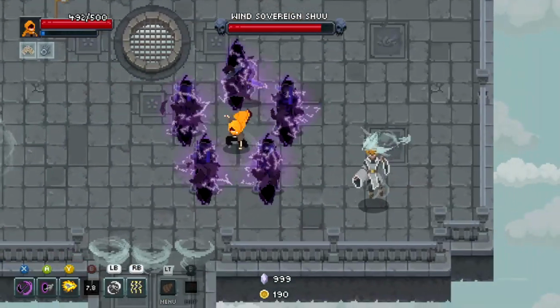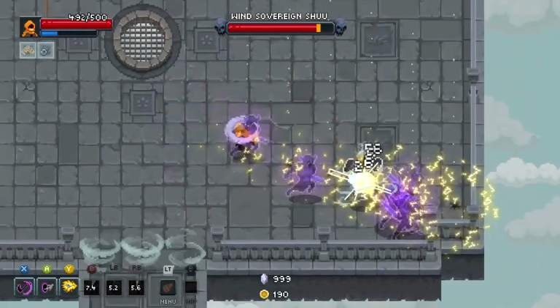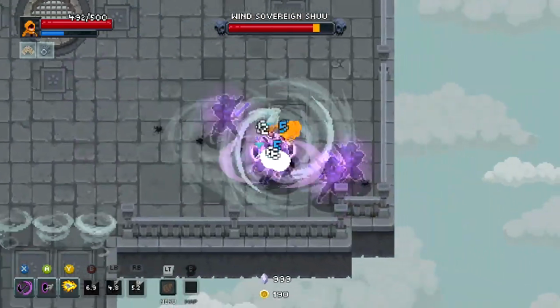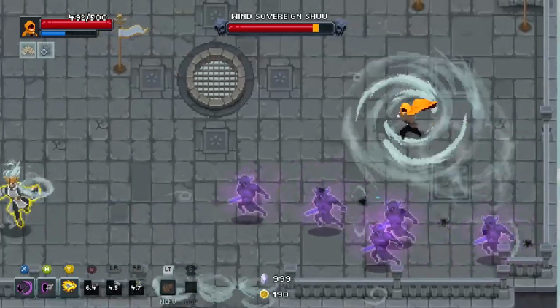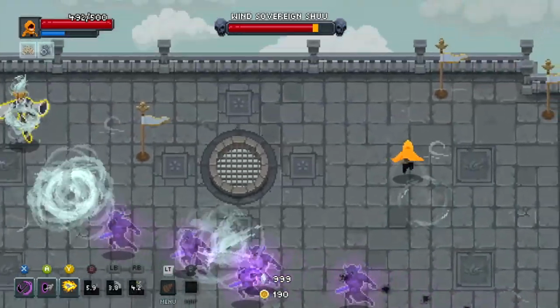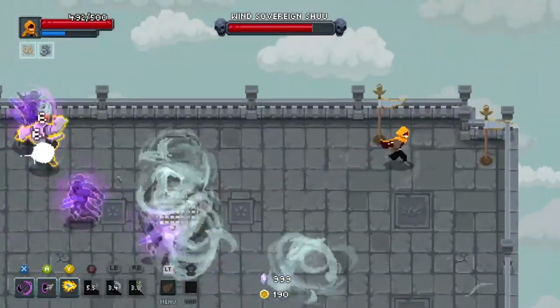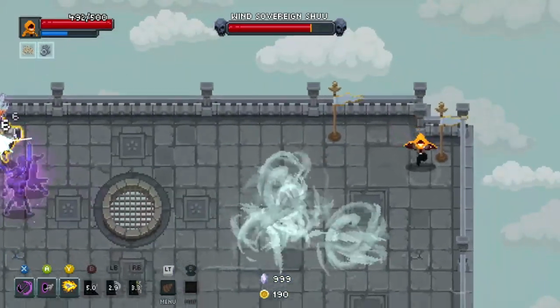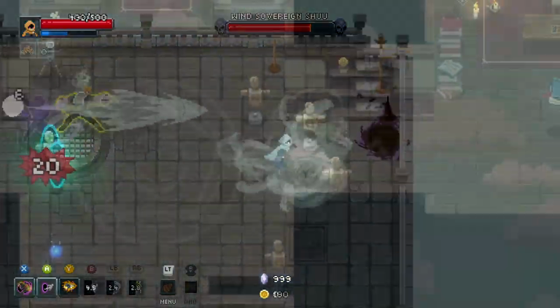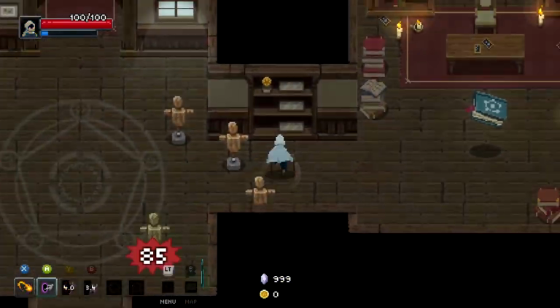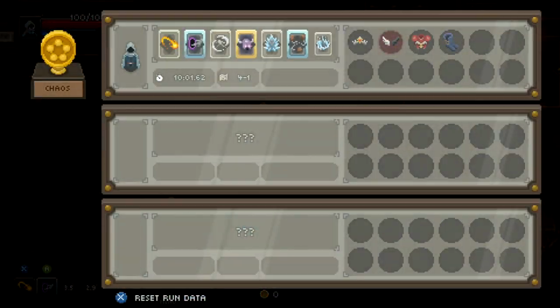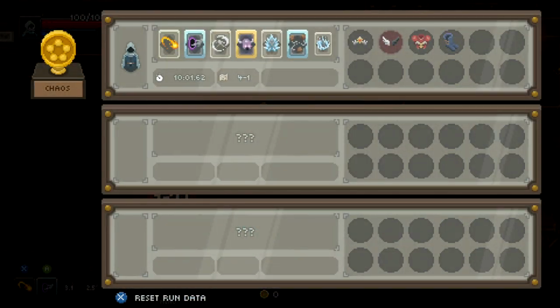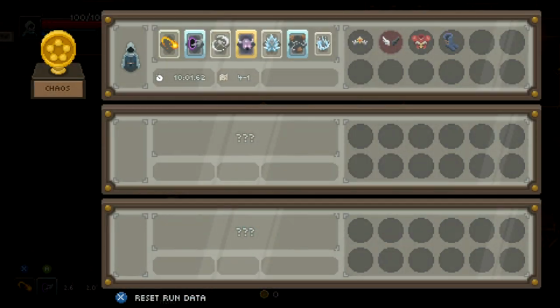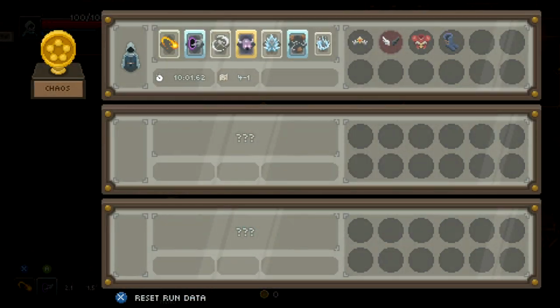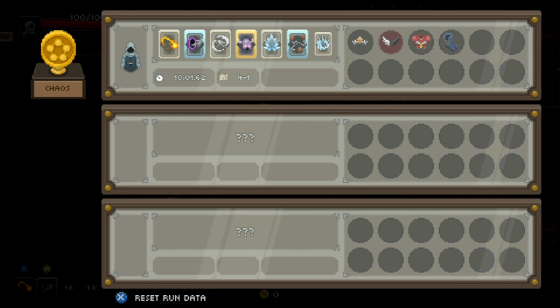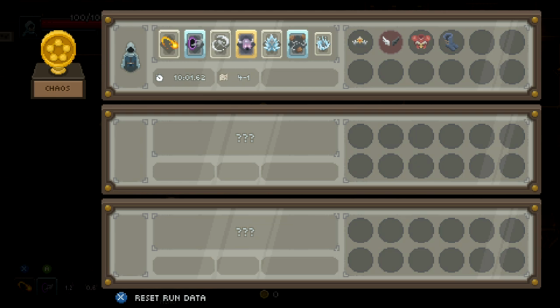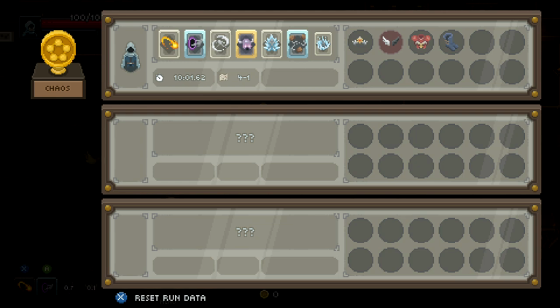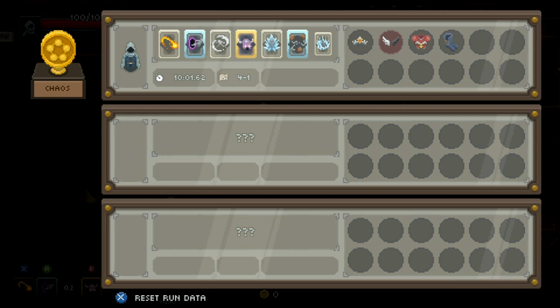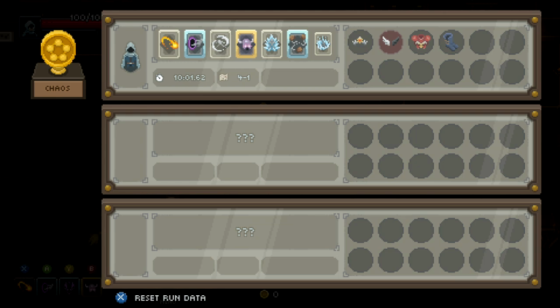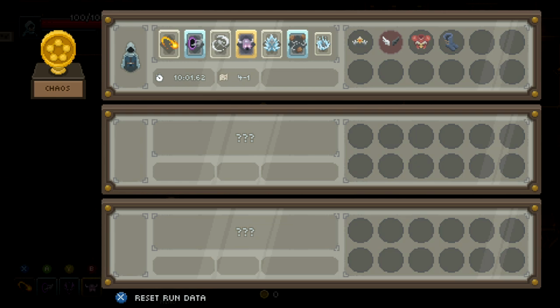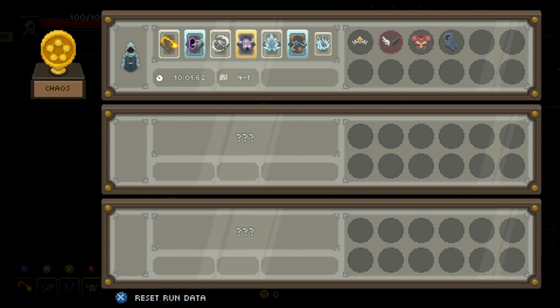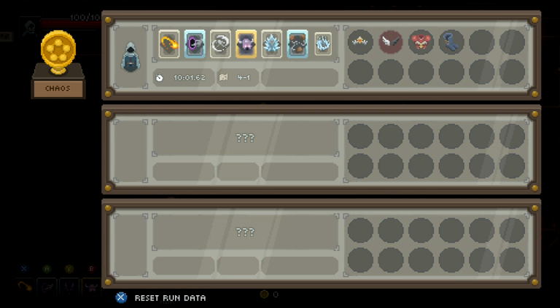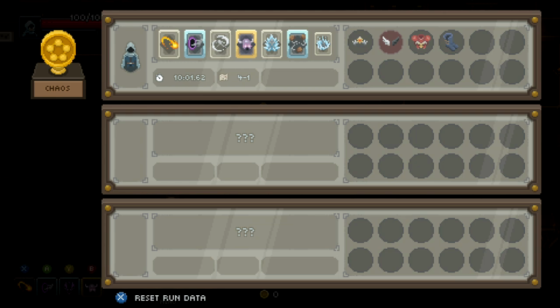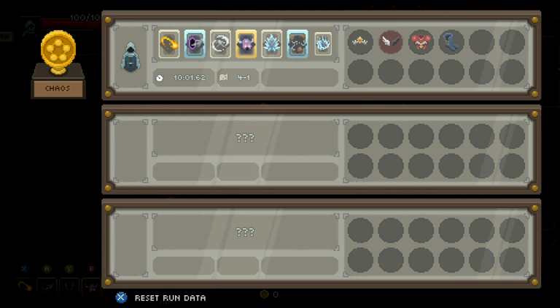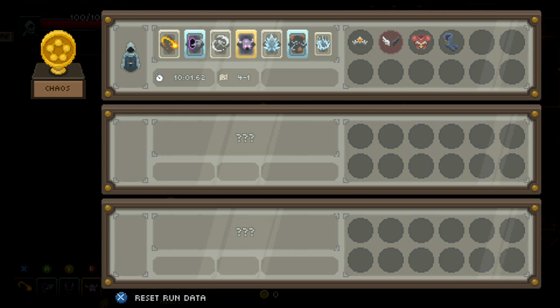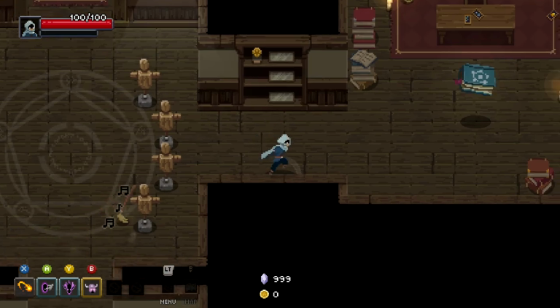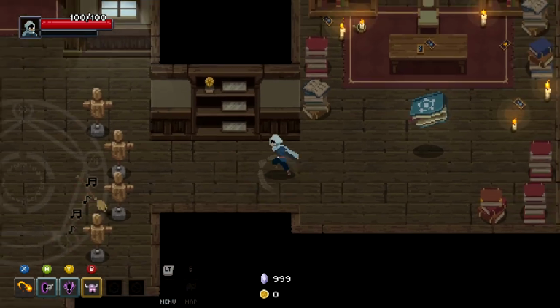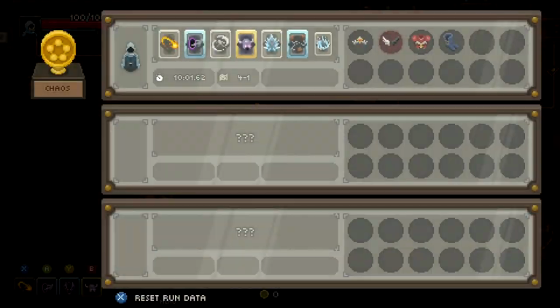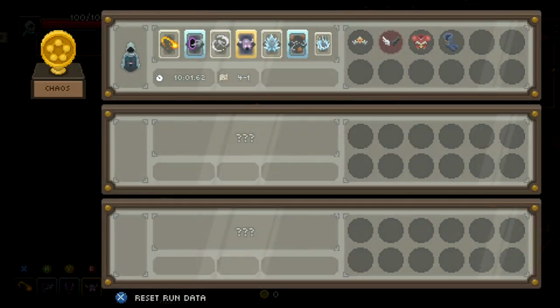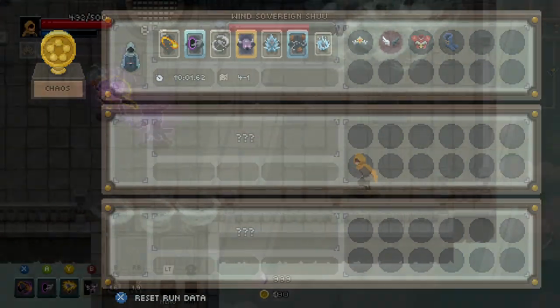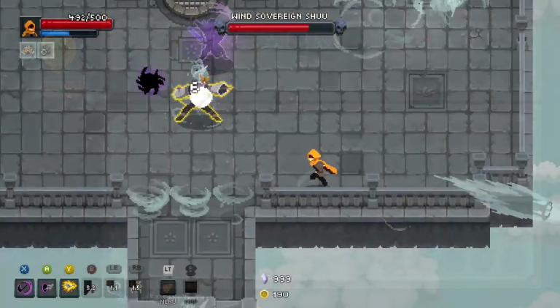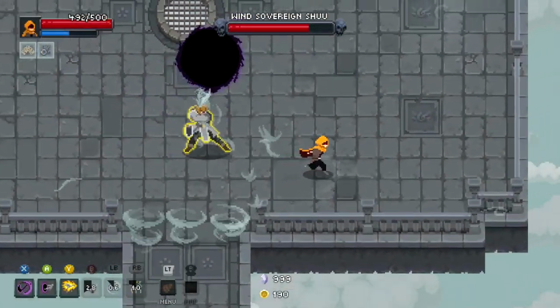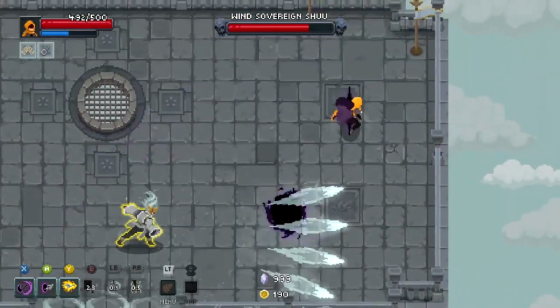Together with that, they also added a little trophy room to the right of your room, where it will basically record your best runs through the Chaos Trials, Boss Rush, as well as Endless Mode. You just have to walk up to the NPC and it will show you your best times.